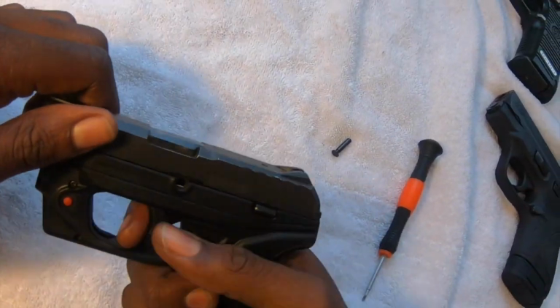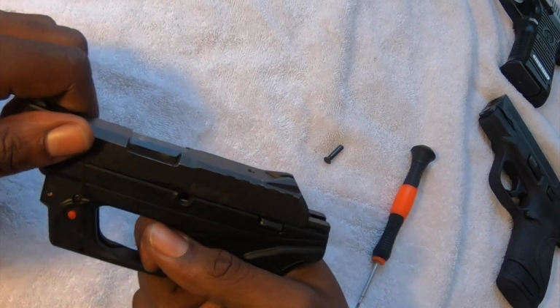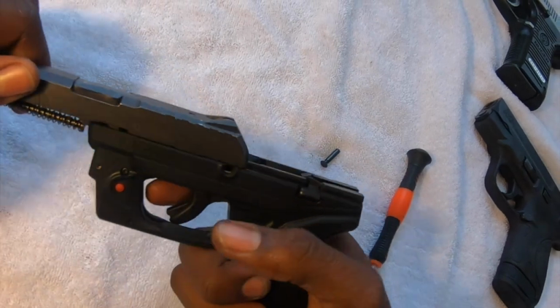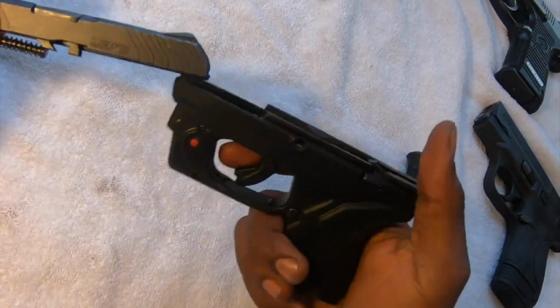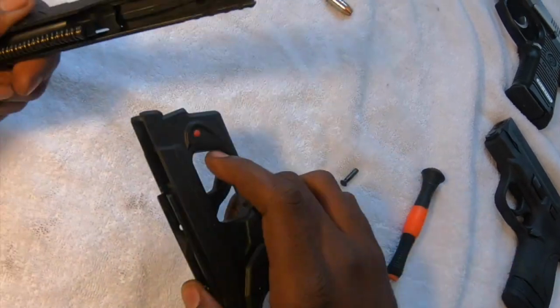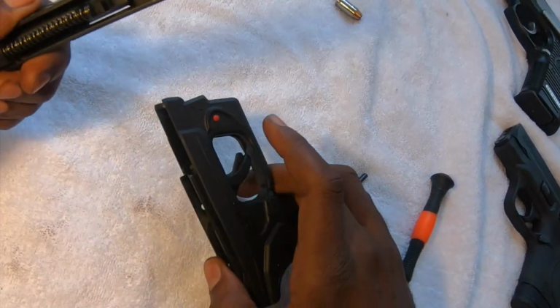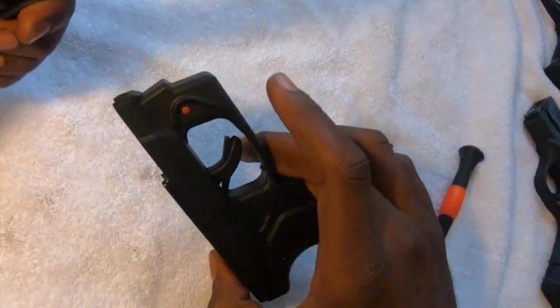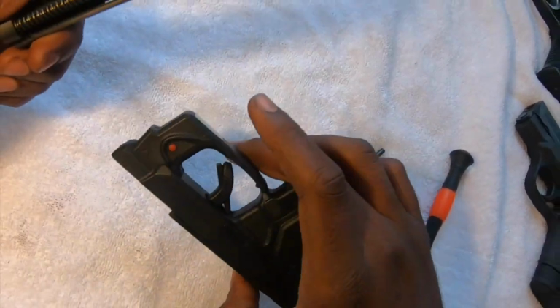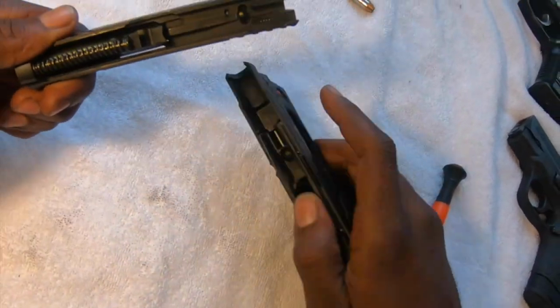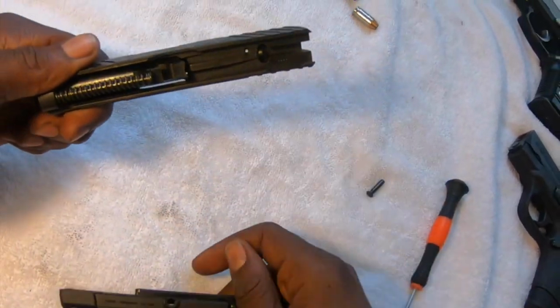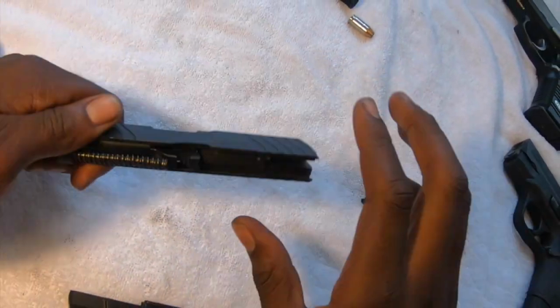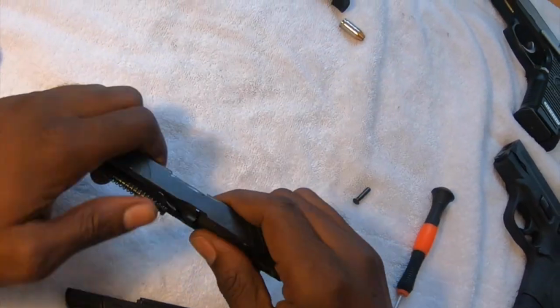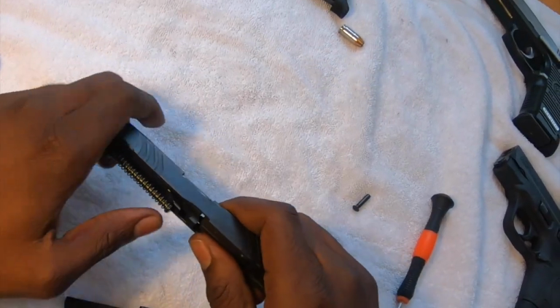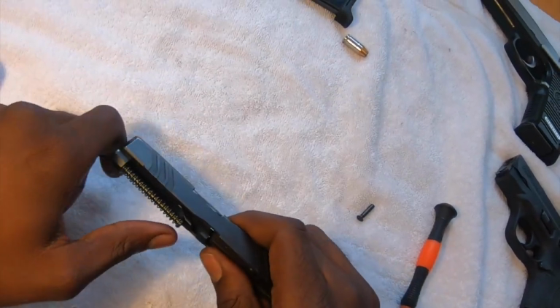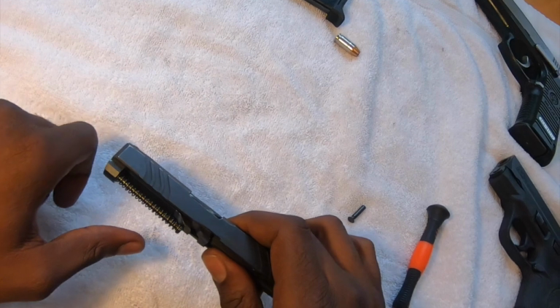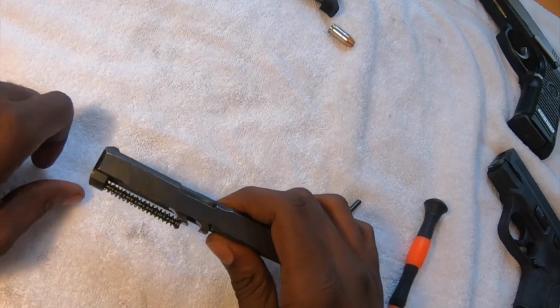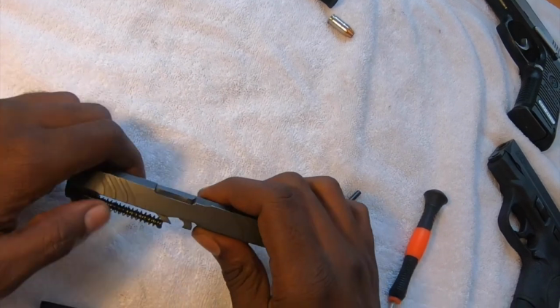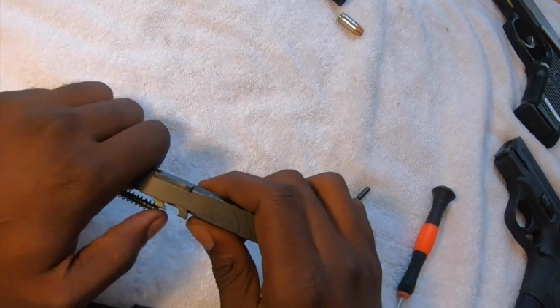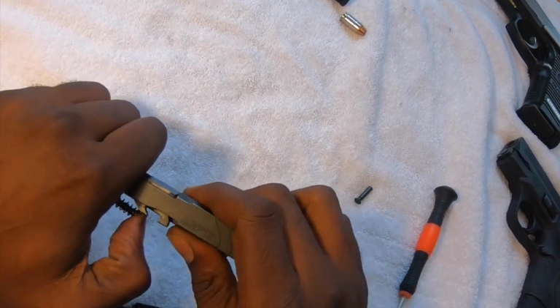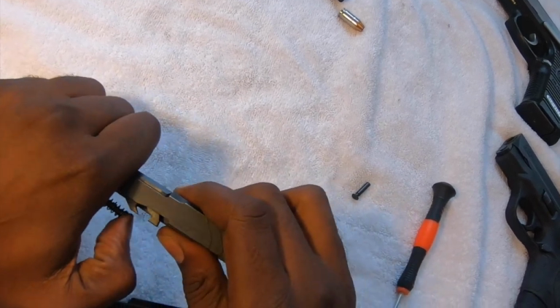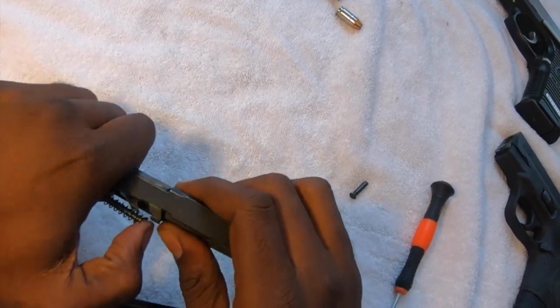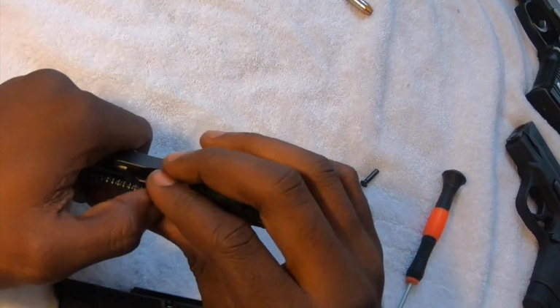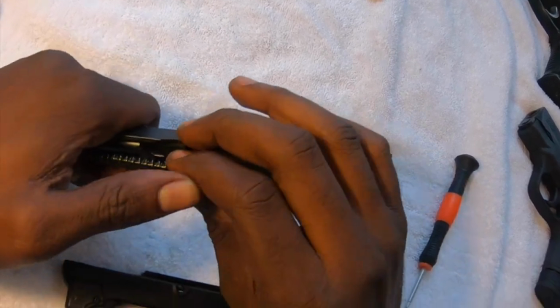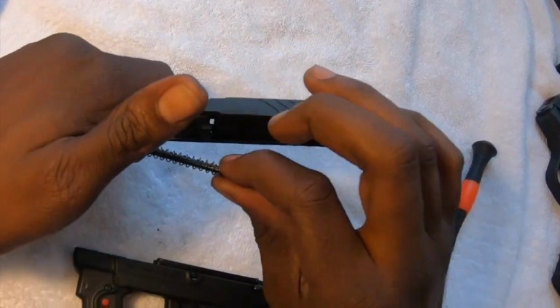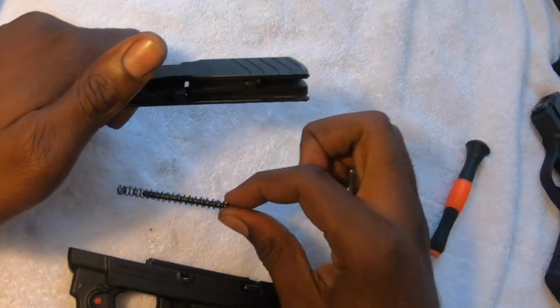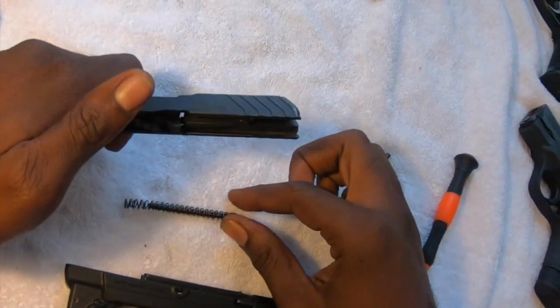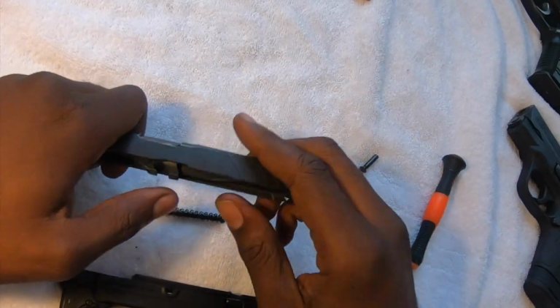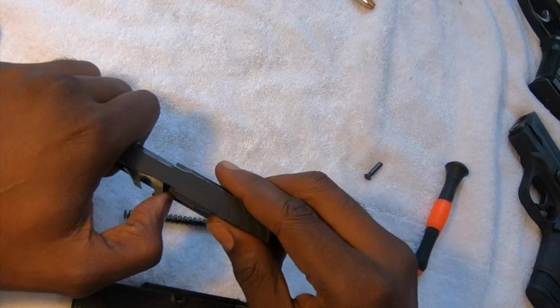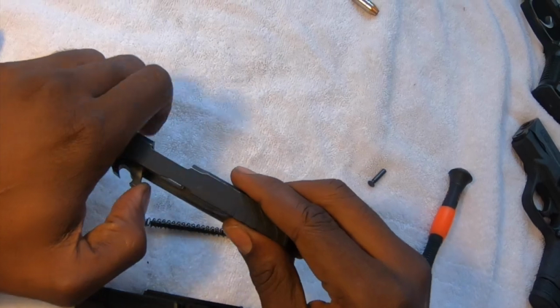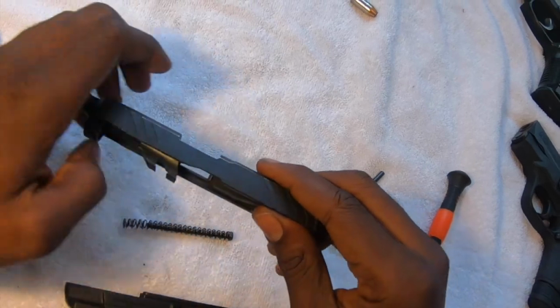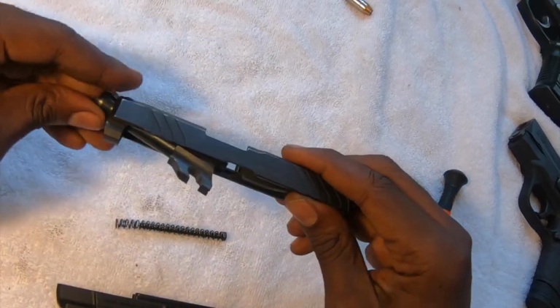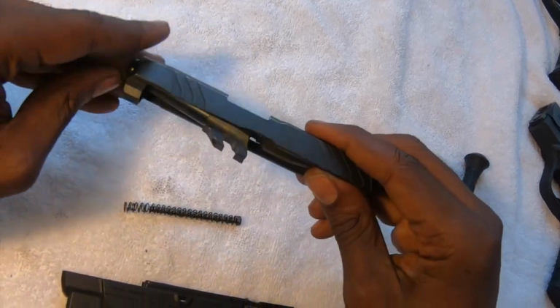...decock it, press the trigger, and it'll come right out. Just like the rest of the guns in the series, we're going to remove the spring and rod. Once you have the spring and rod out, you can remove the barrel.